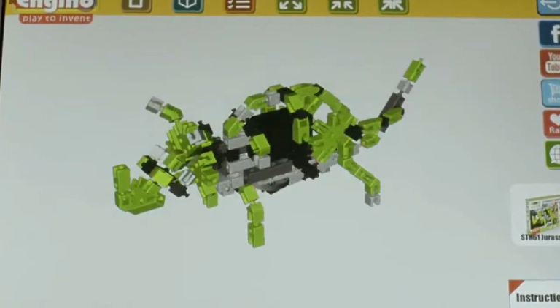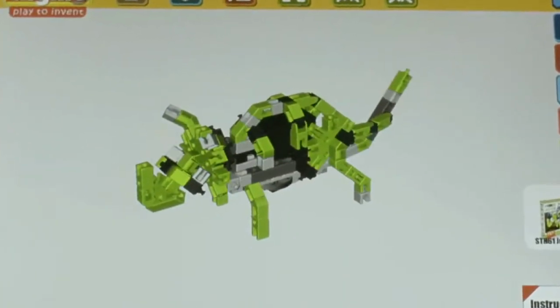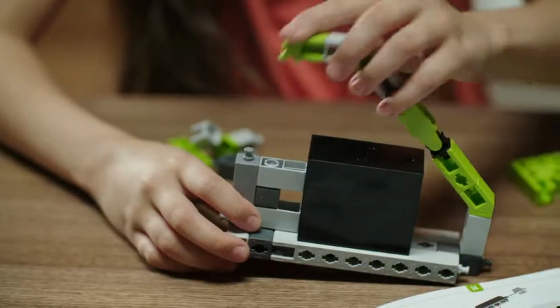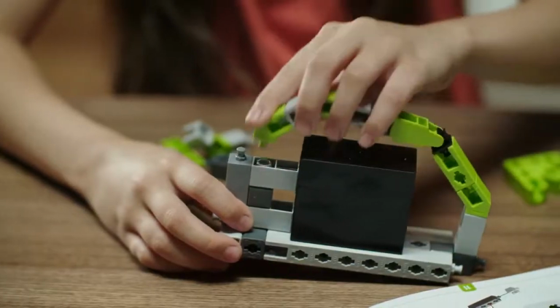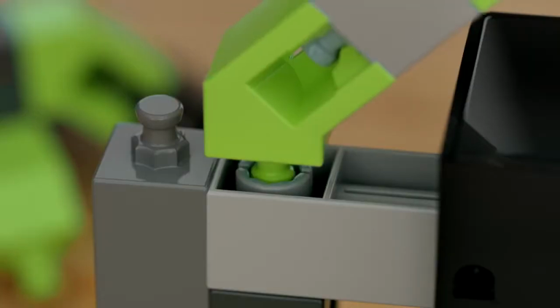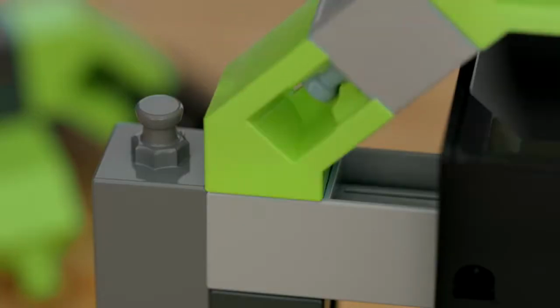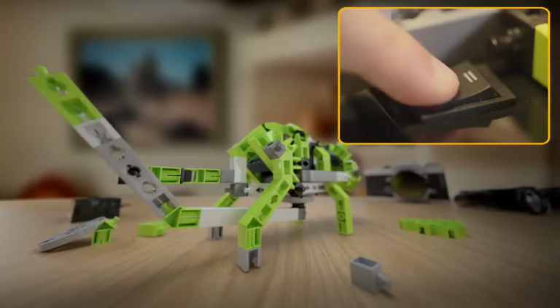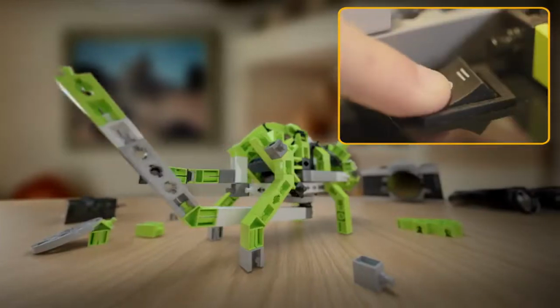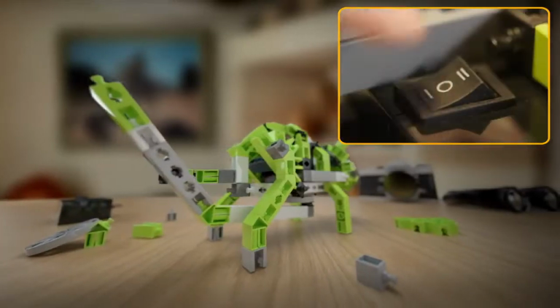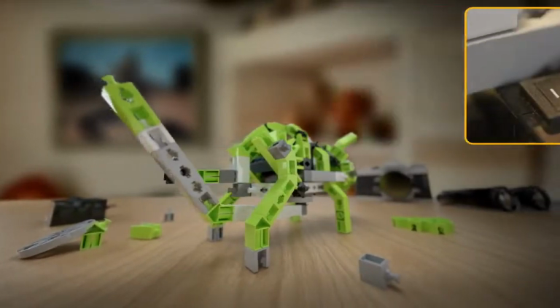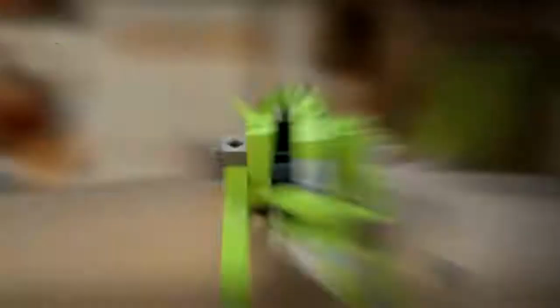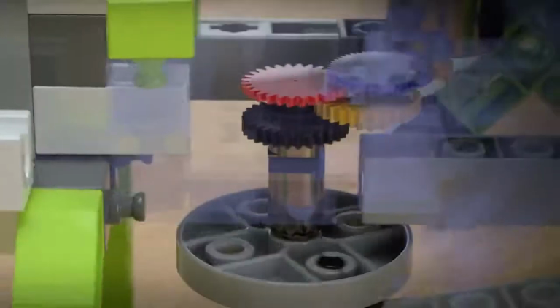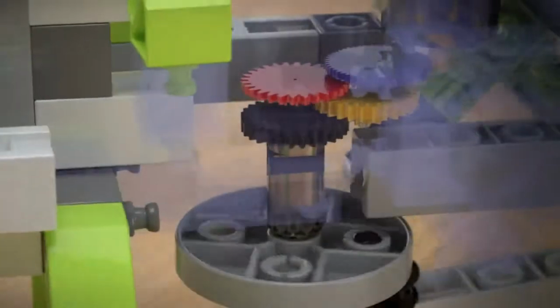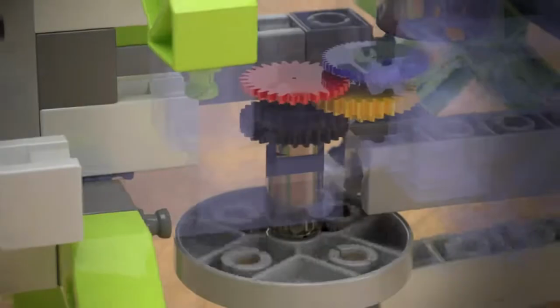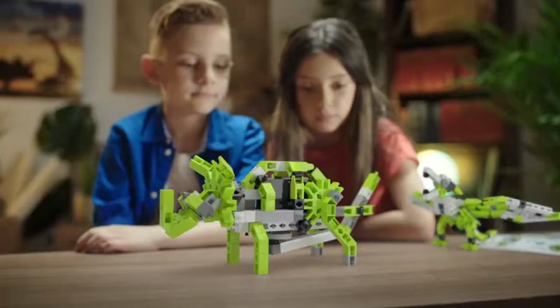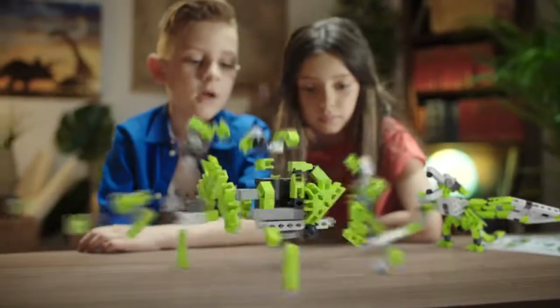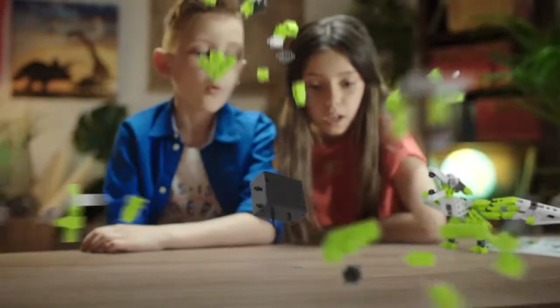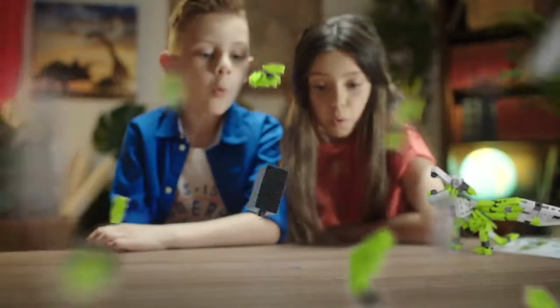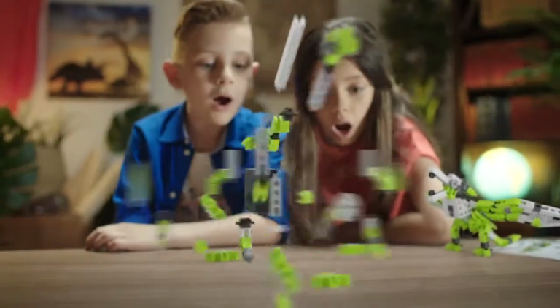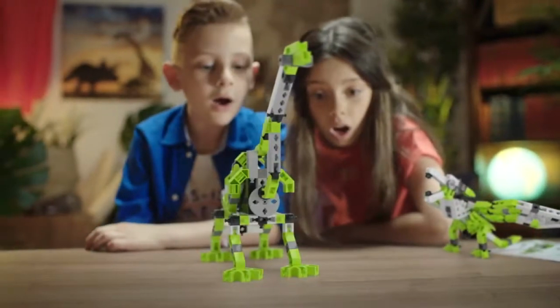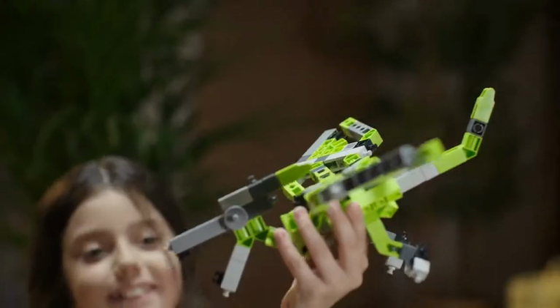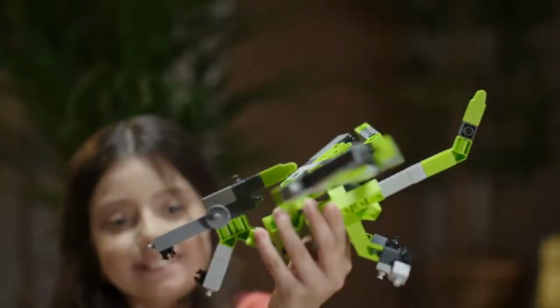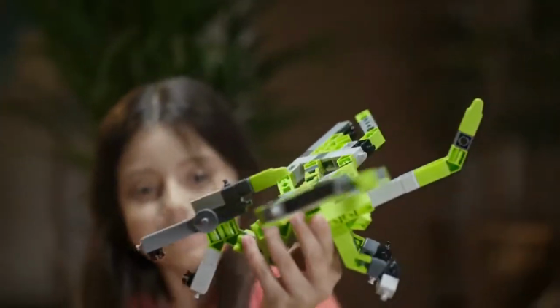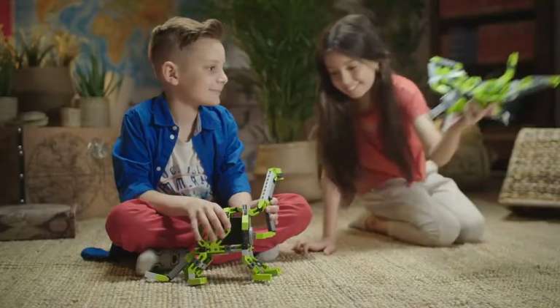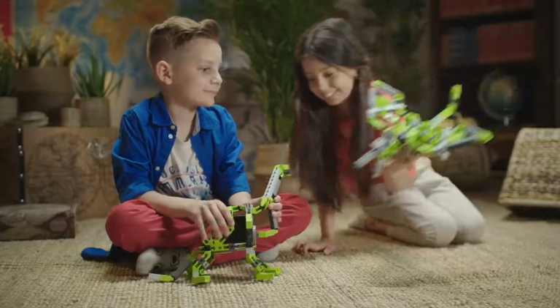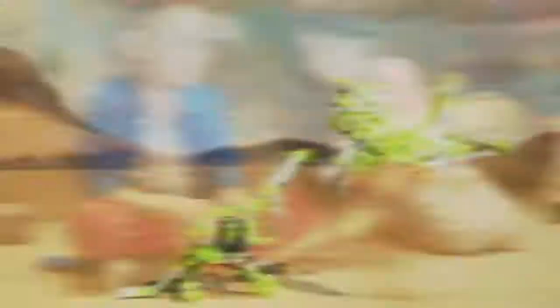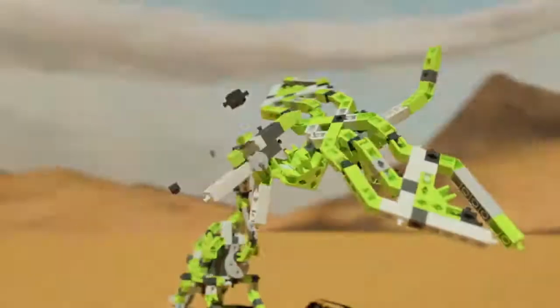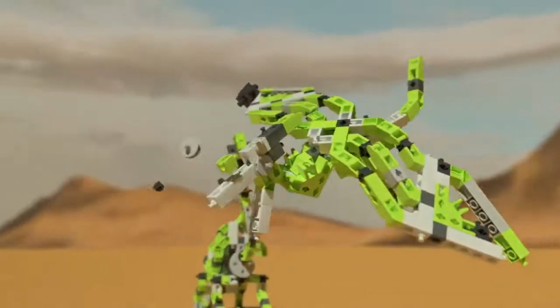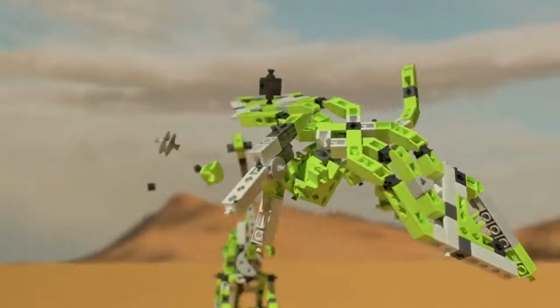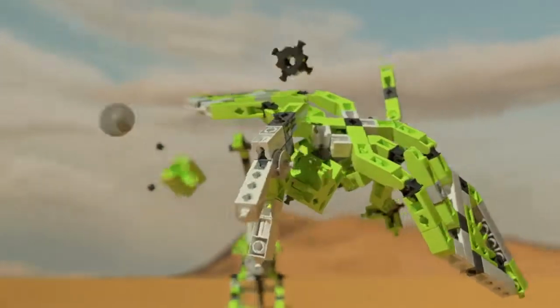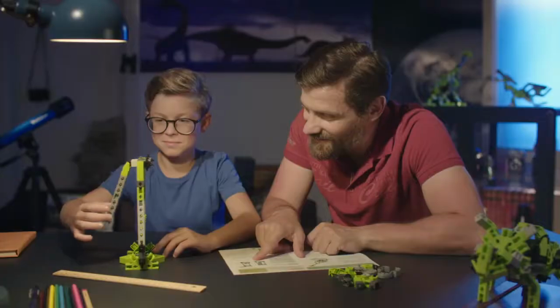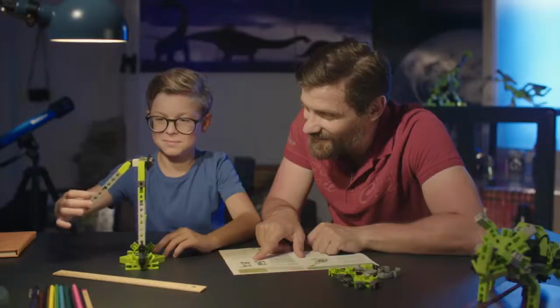Build your own dinosaur model and bring it to life! From the Triceratops to the Brachiosaurus or the Pterodactyl, play and experiment with structure, motion, and the power of the dinosaurs.